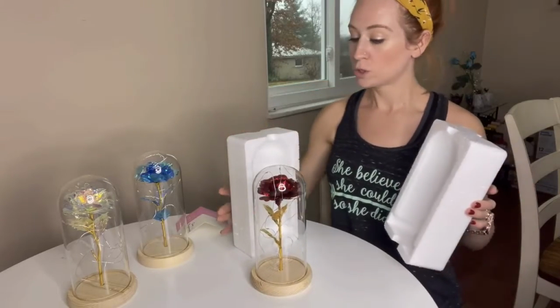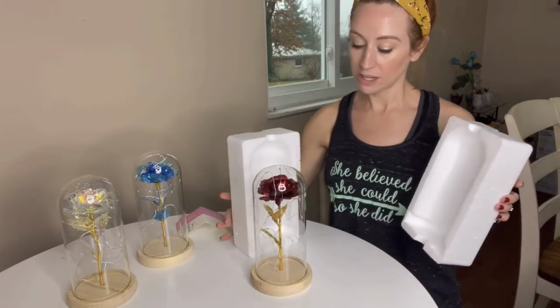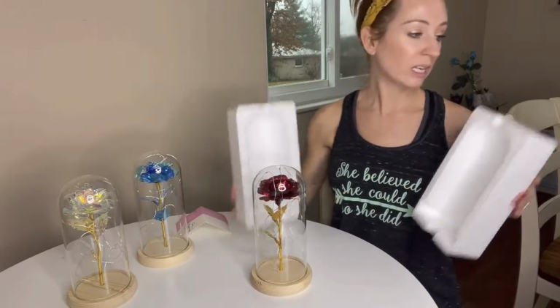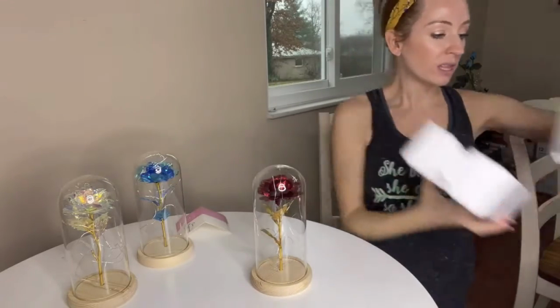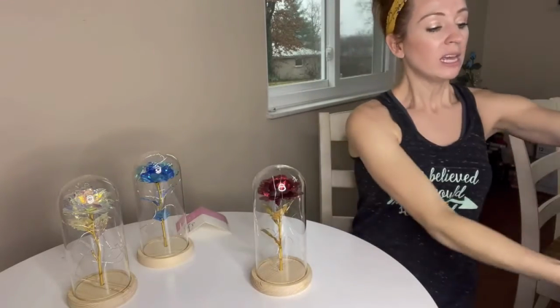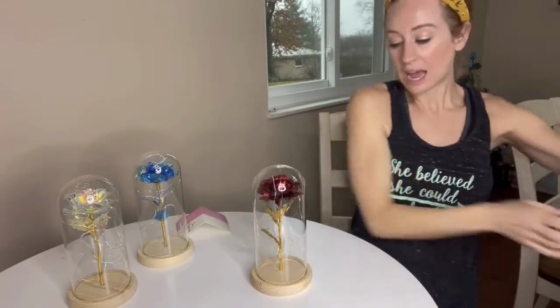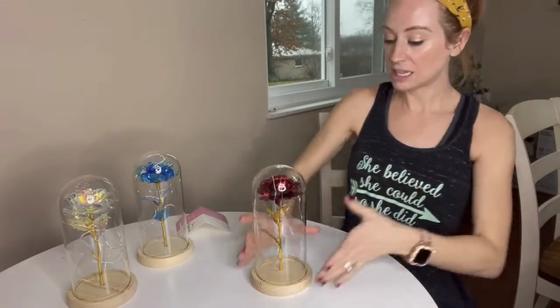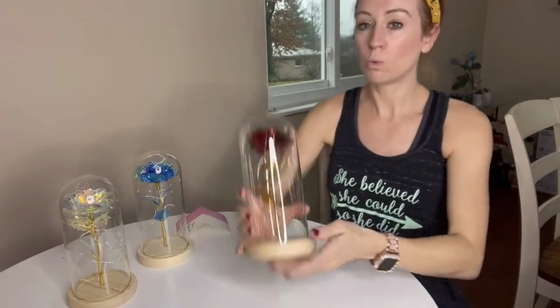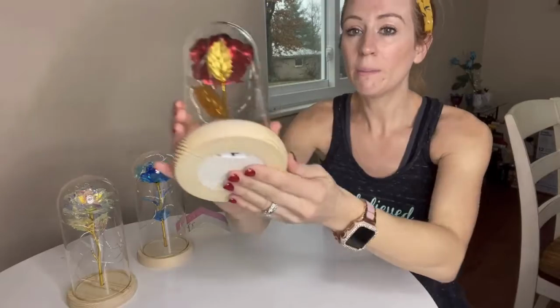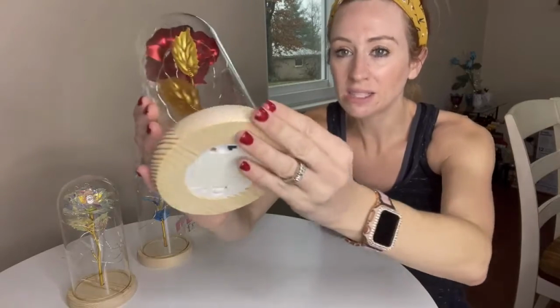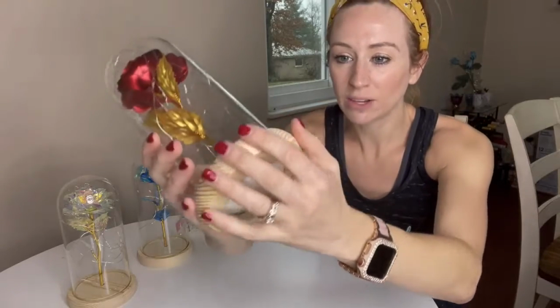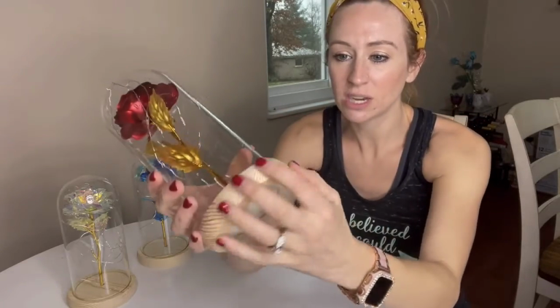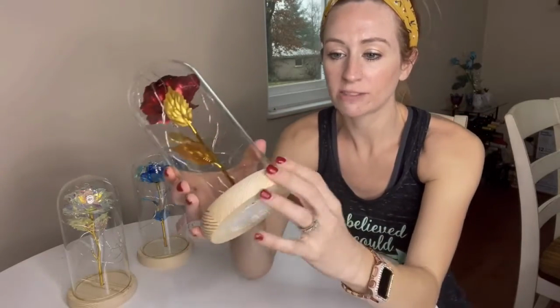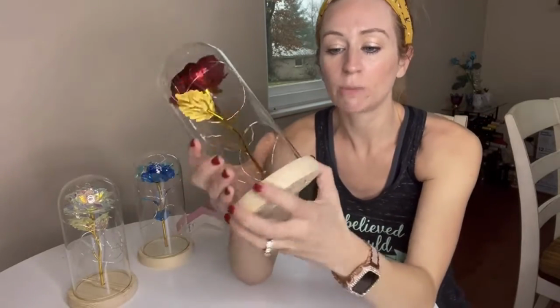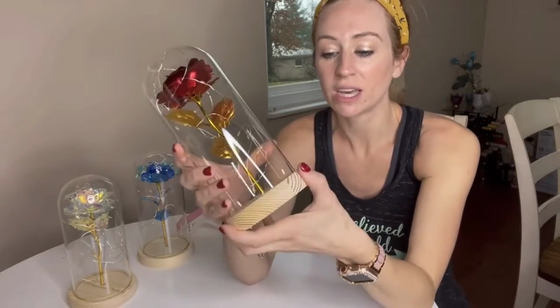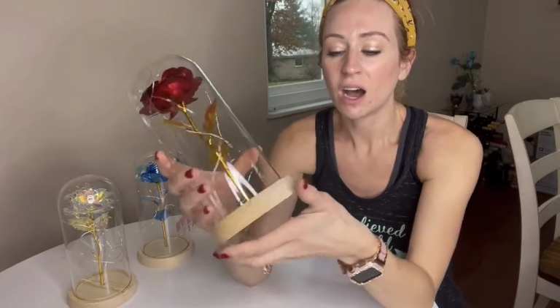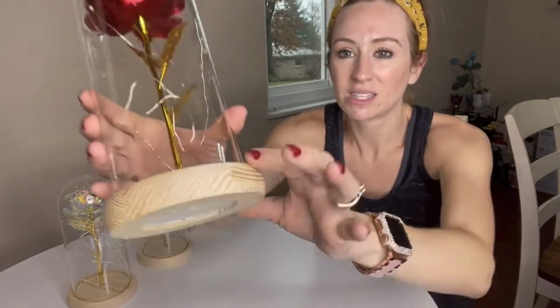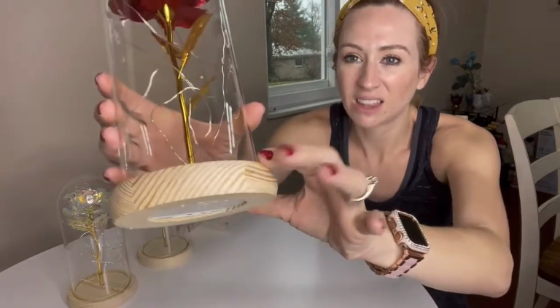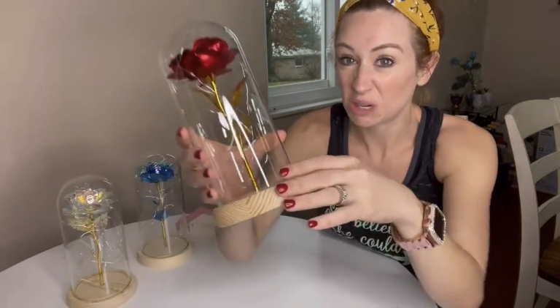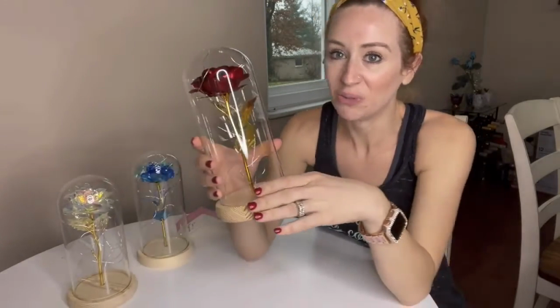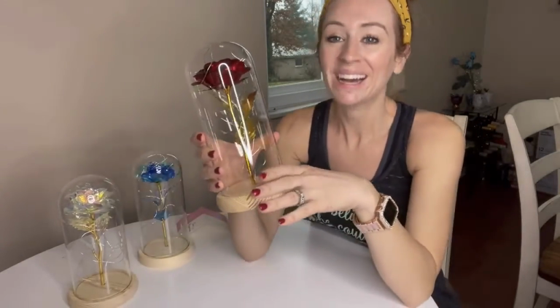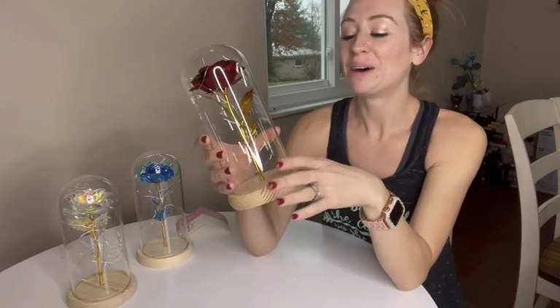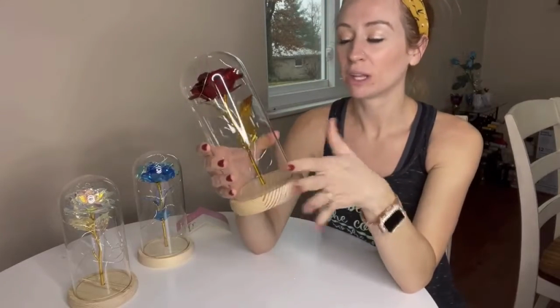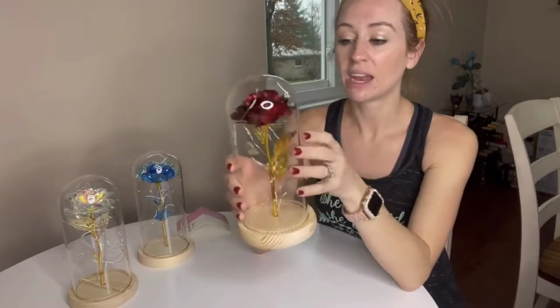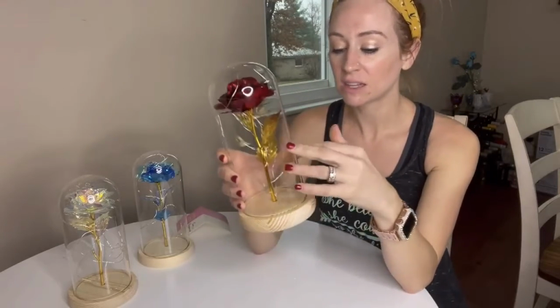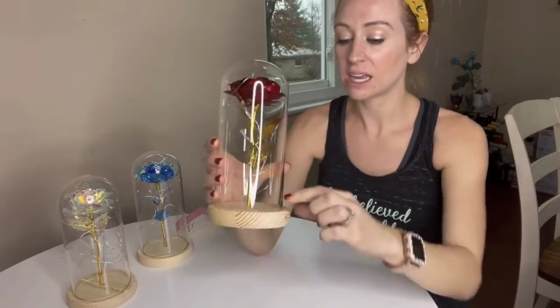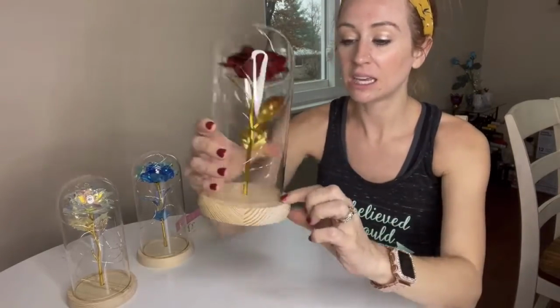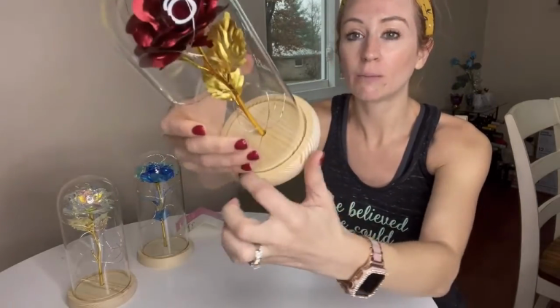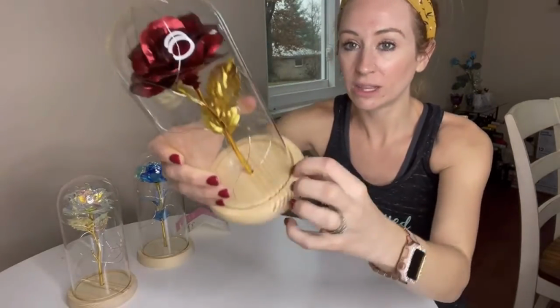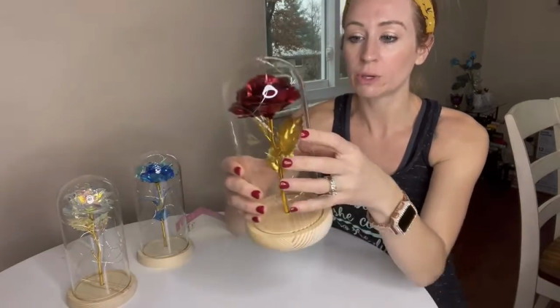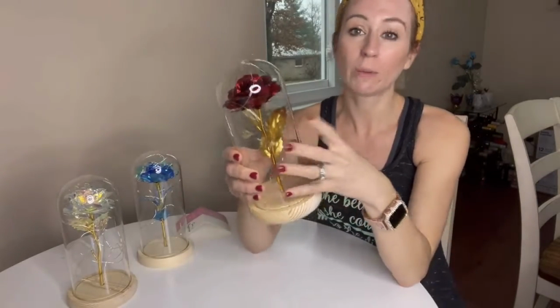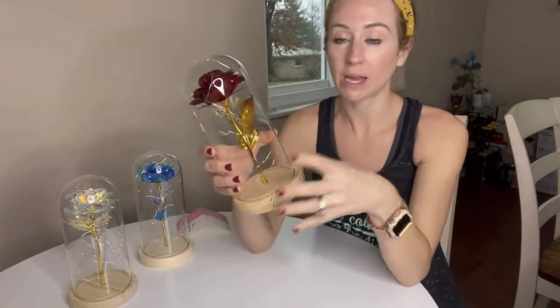One thing that's really nice is it has this wood base, and you can just tell the craftsmanship — it's not like a cheap piece of wood, which I really like. And then it has the glass and it is glued in there, so you don't have to worry about it coming out.